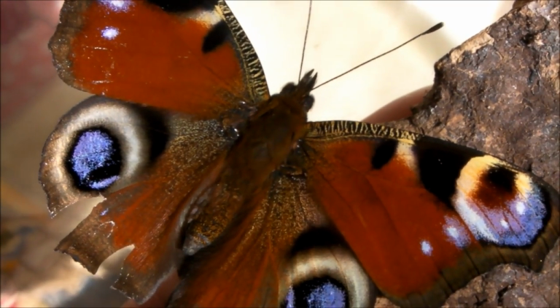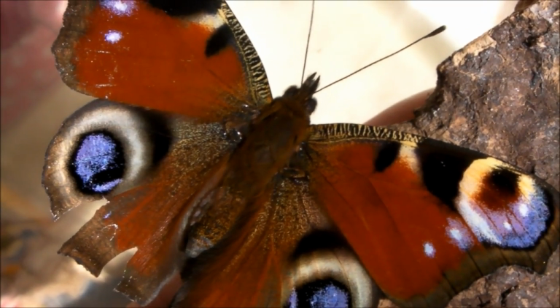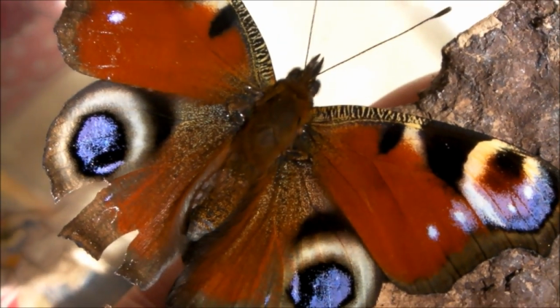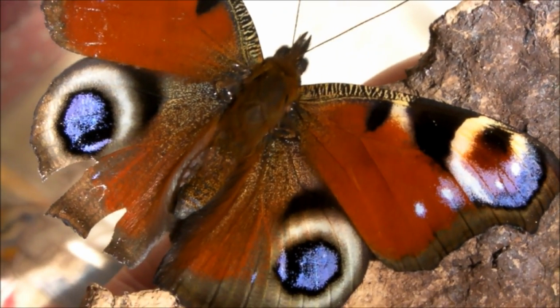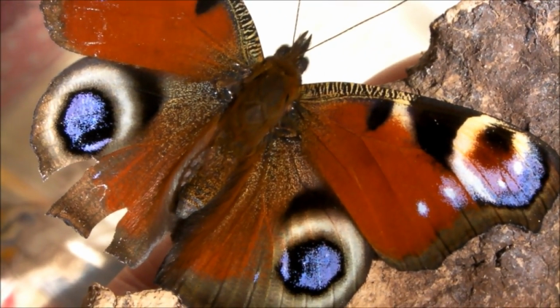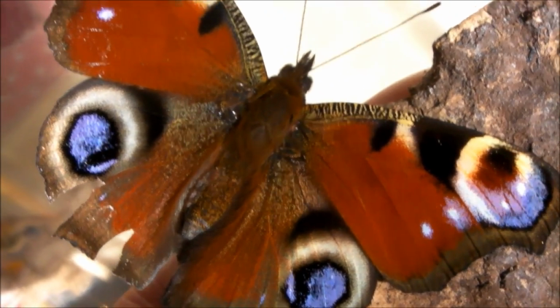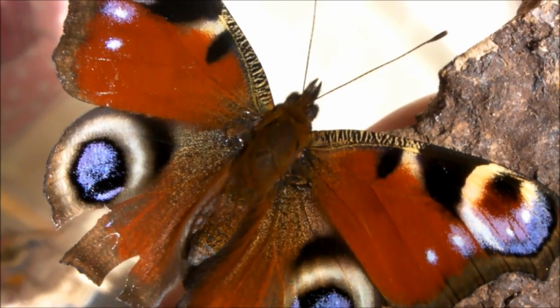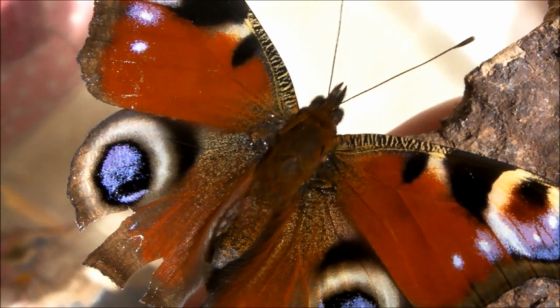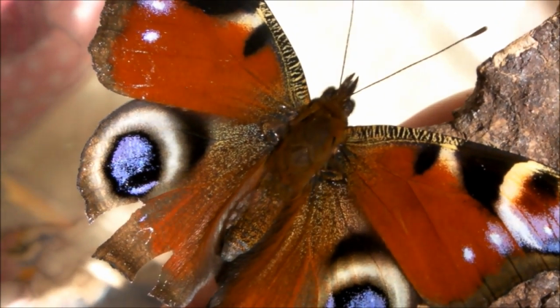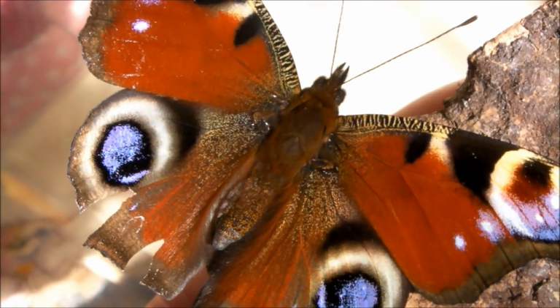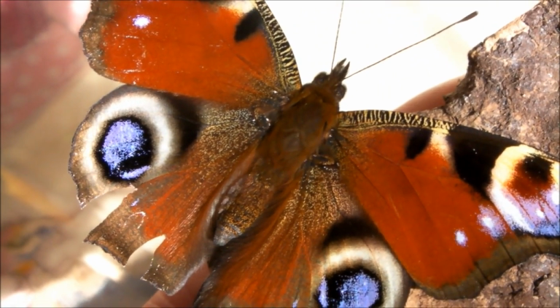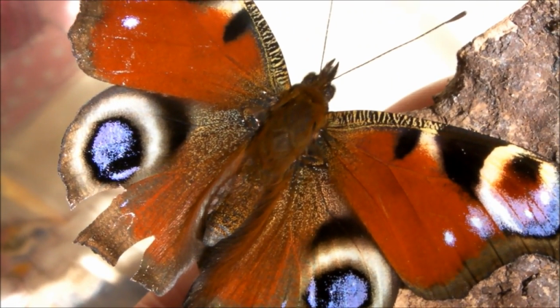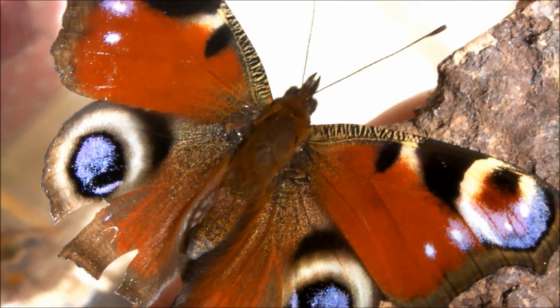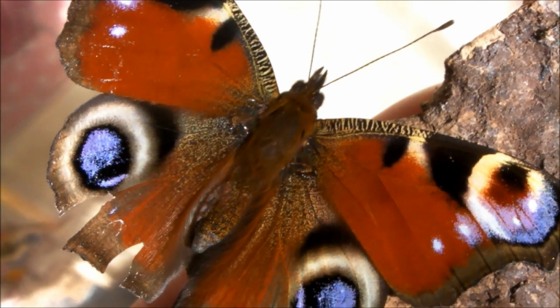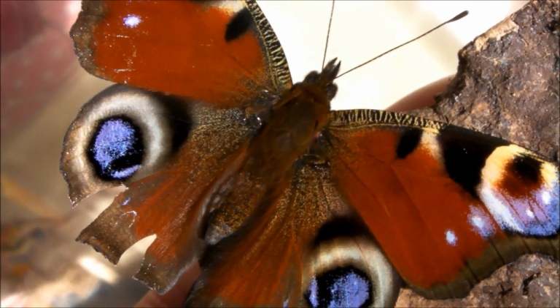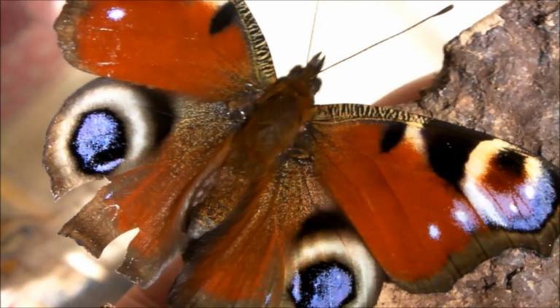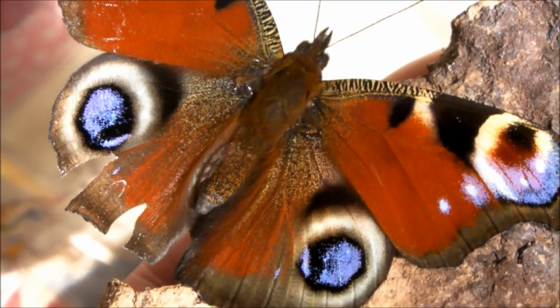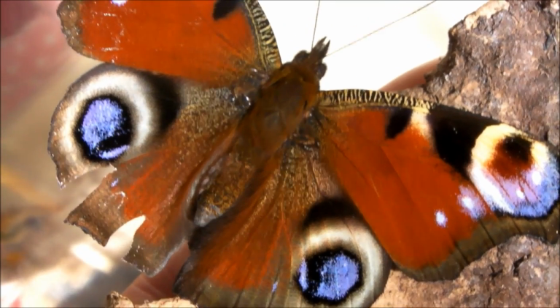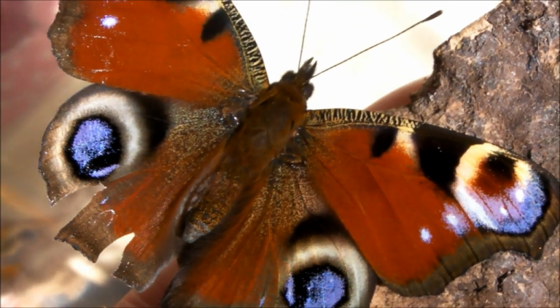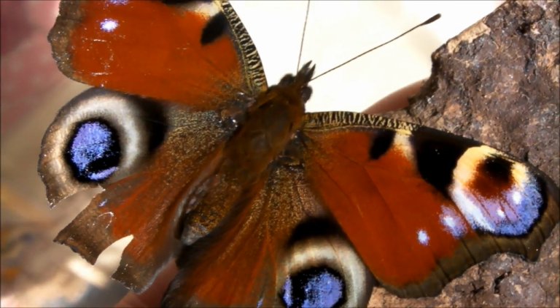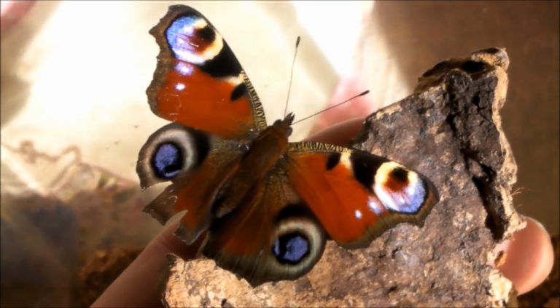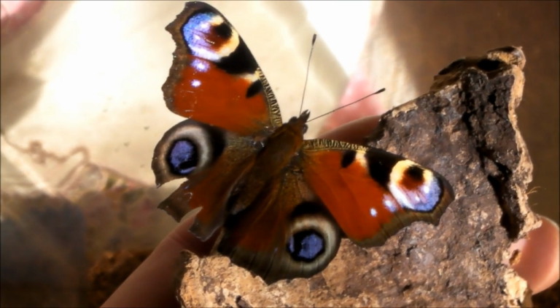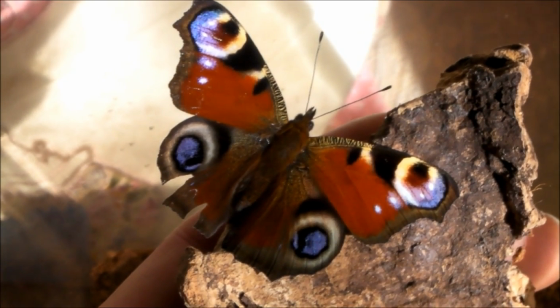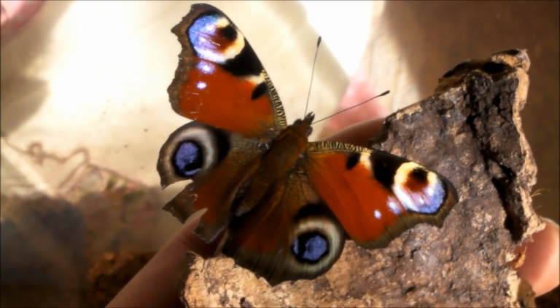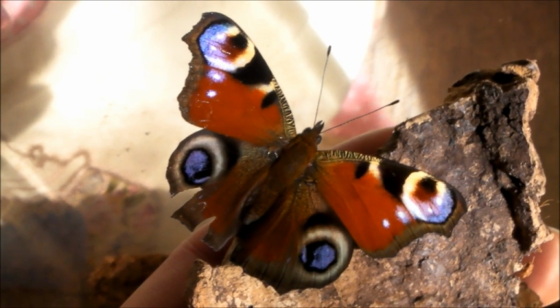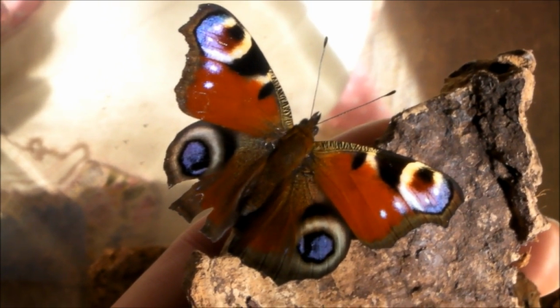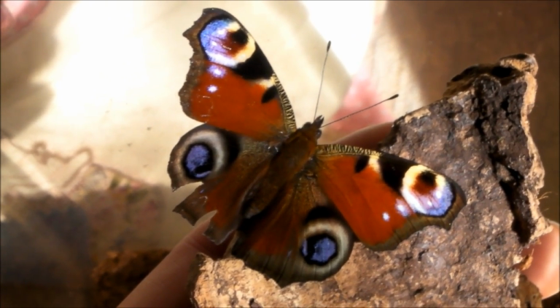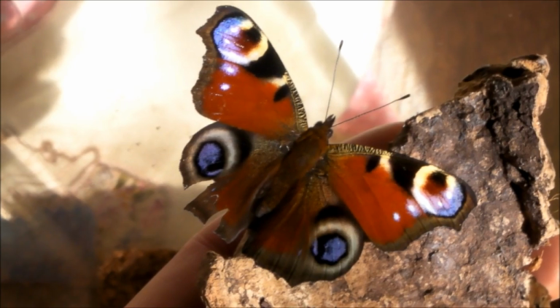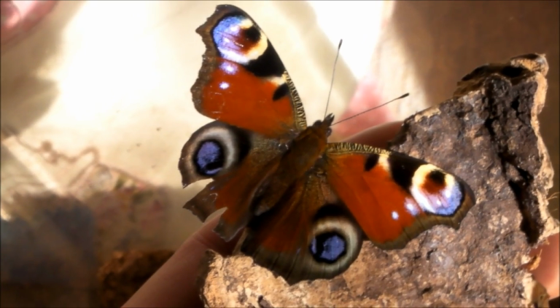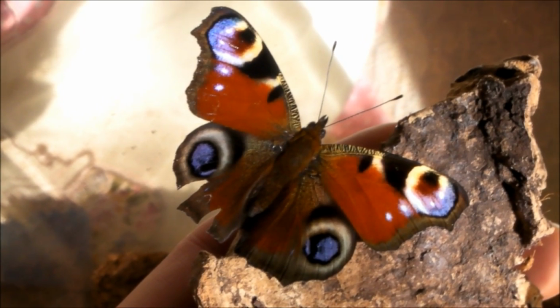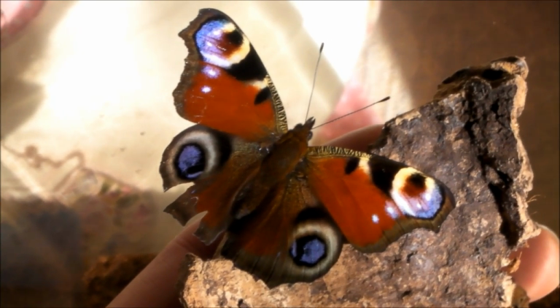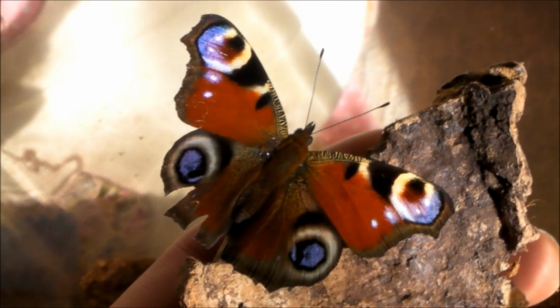I thought it would be a pretty interesting video for you, something a bit different. Not used to seeing butterflies at this time of year, so I thought it would be pretty interesting. OK then guys, thanks for watching, and I shall see you again soon.